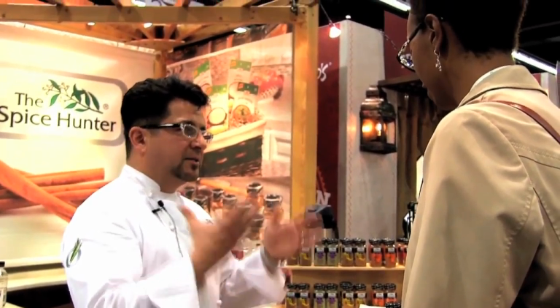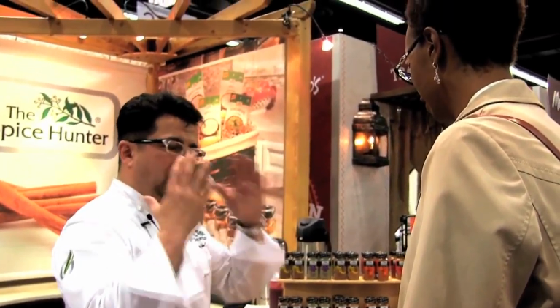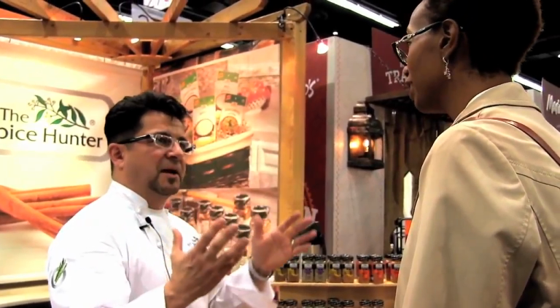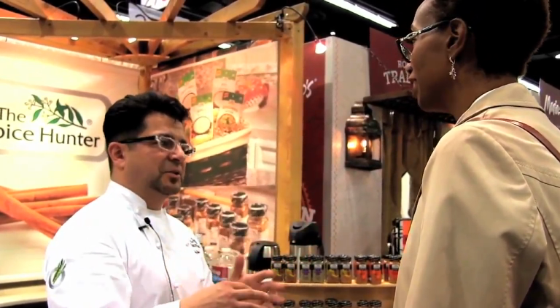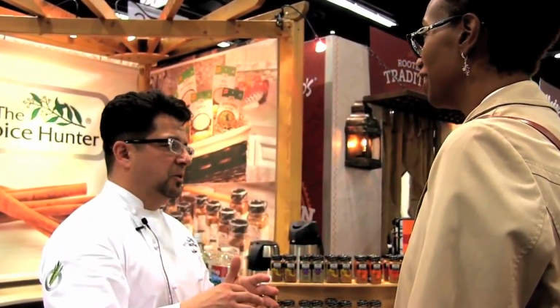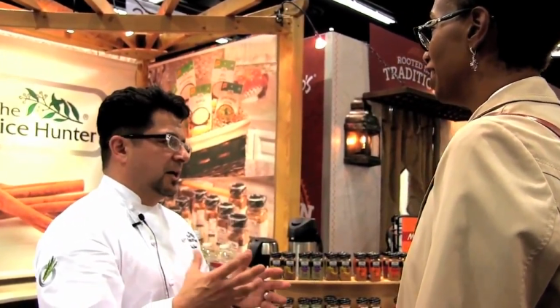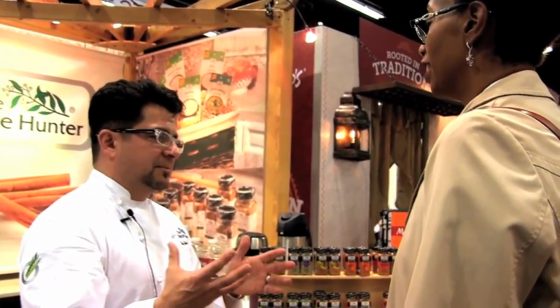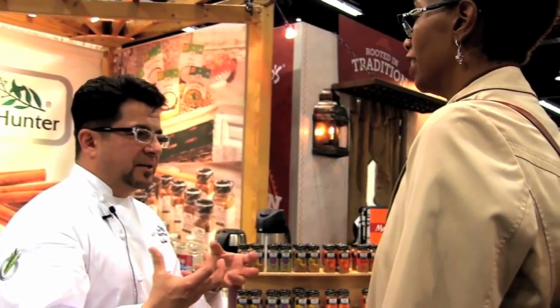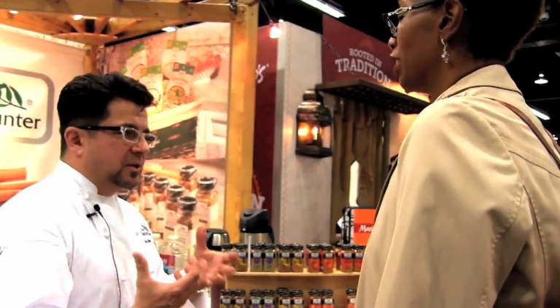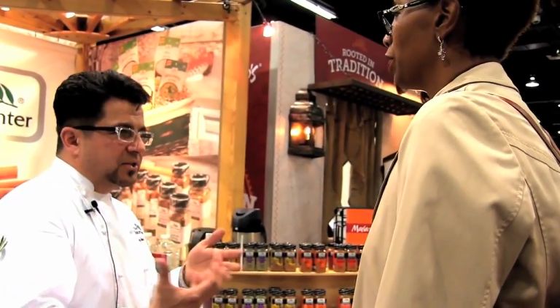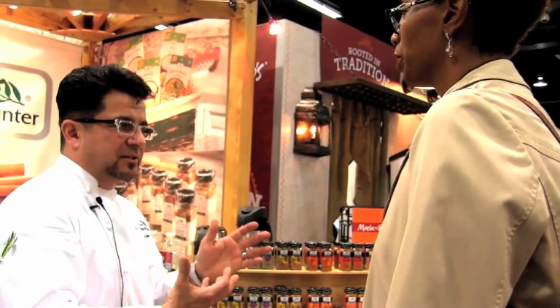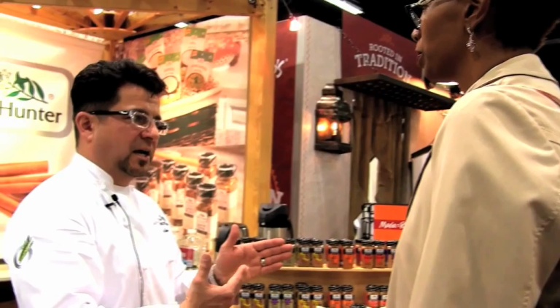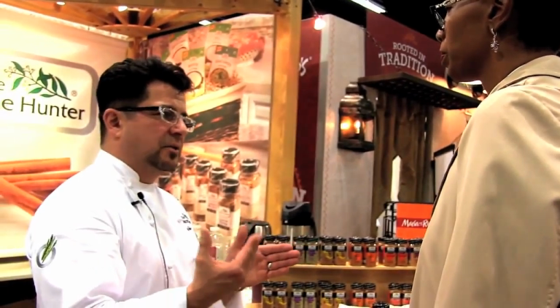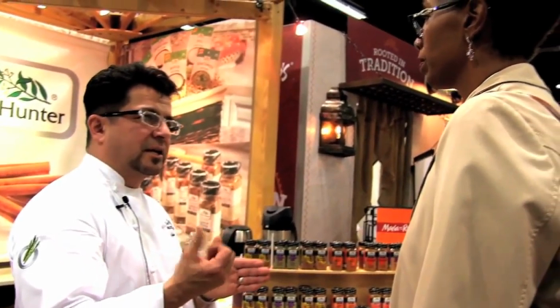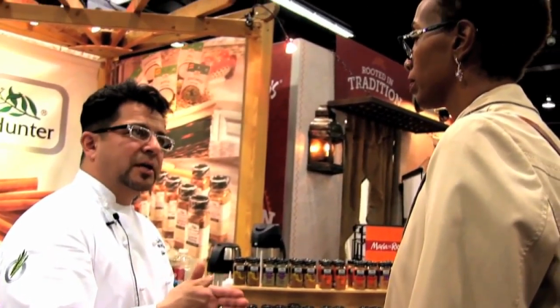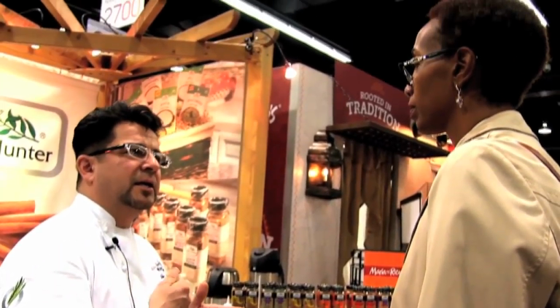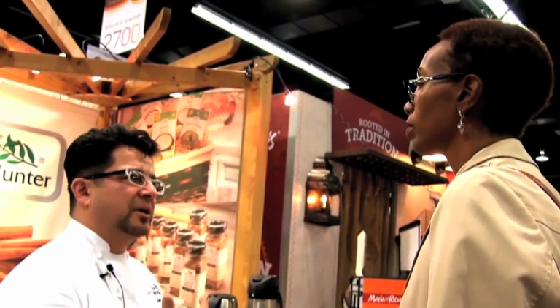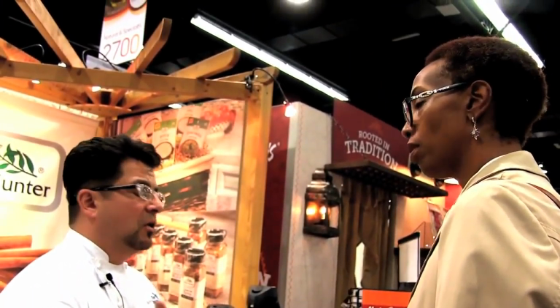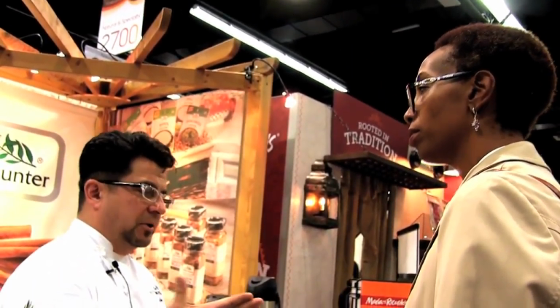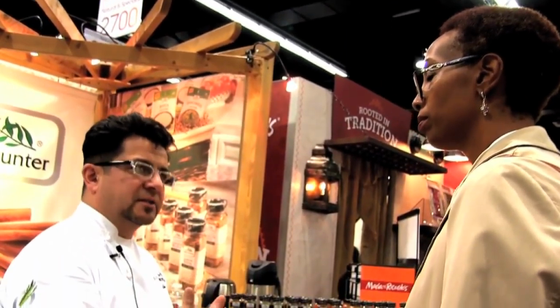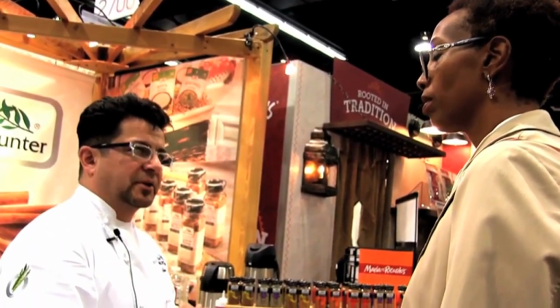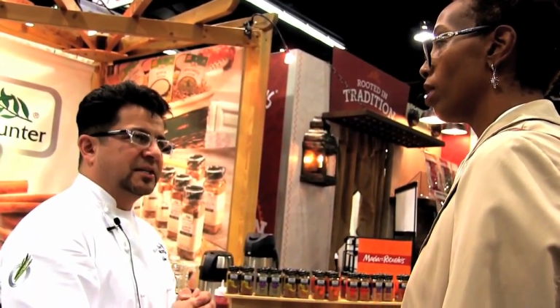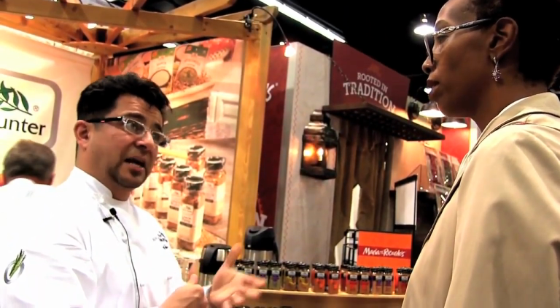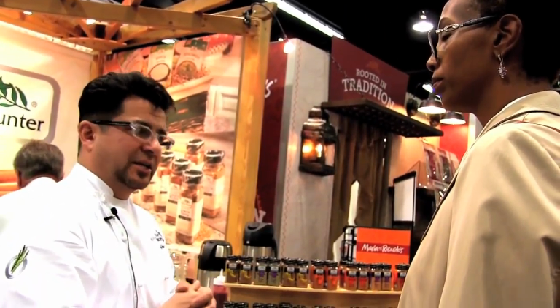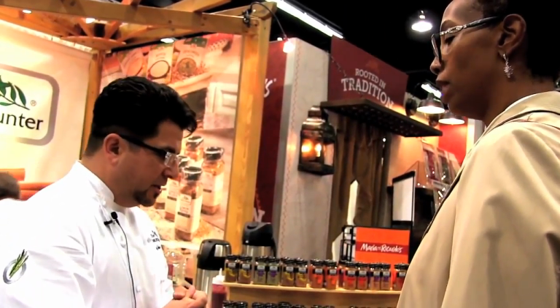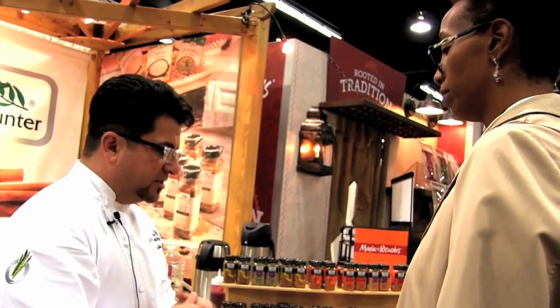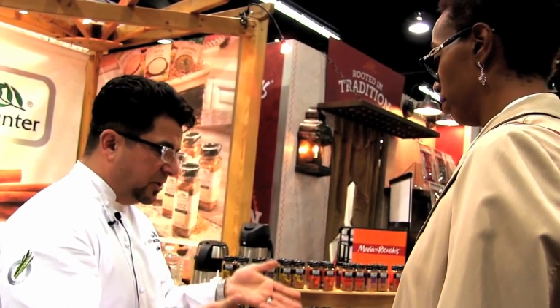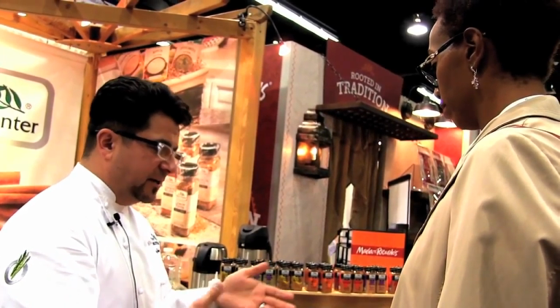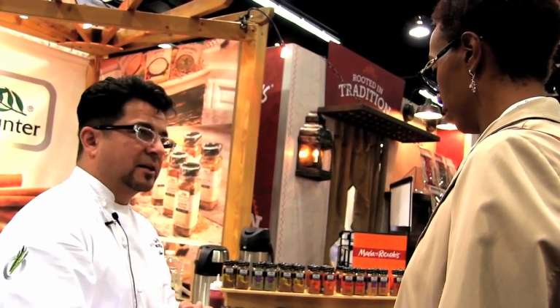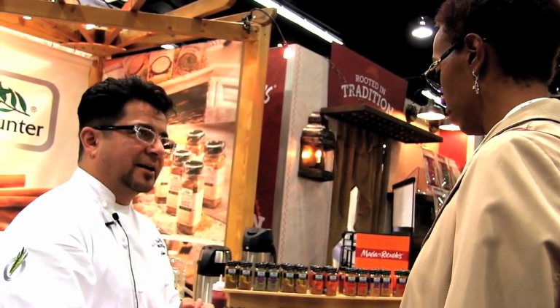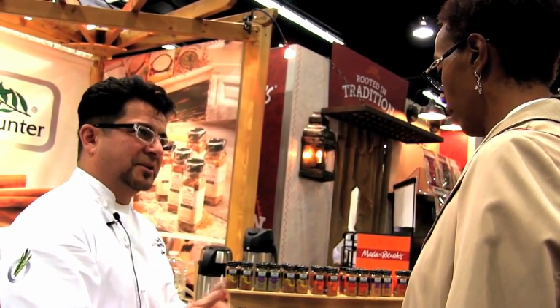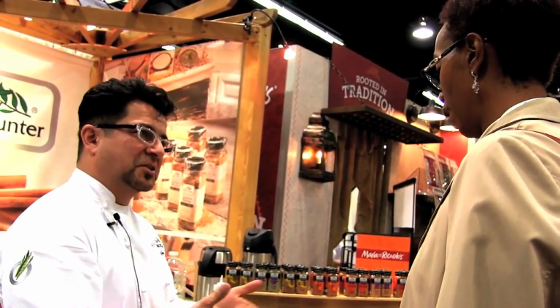My mind instantly went to something that was also consistent with Thai cuisine. Things like coconut and mango are very consistent with the cuisines of Southeast Asia. So we created a little colada to try.